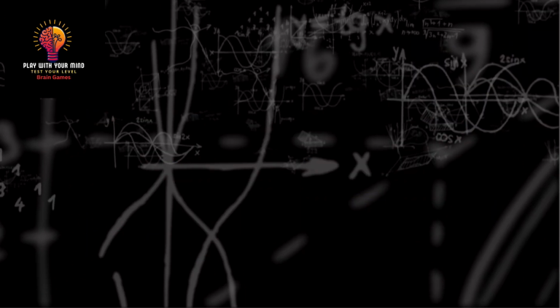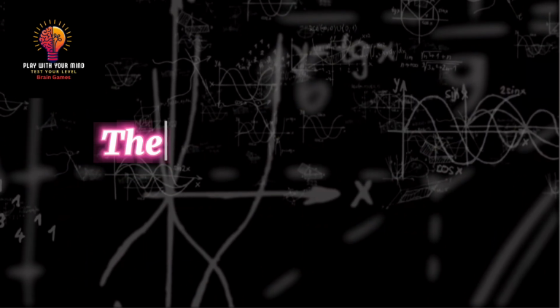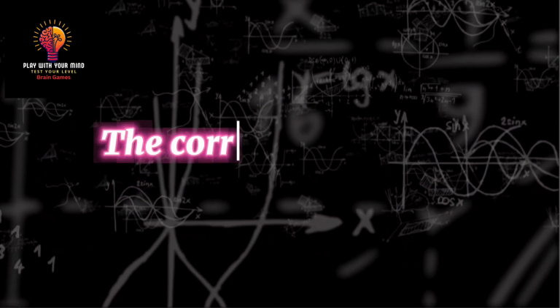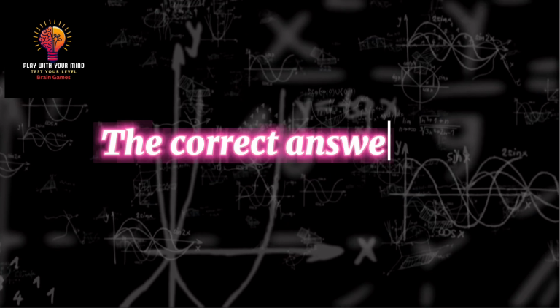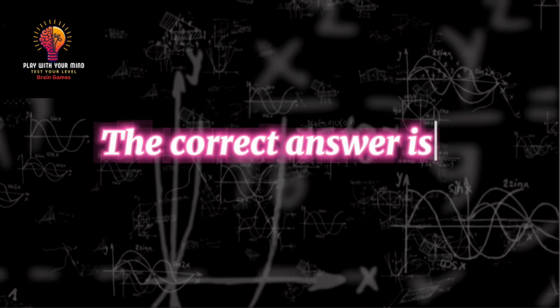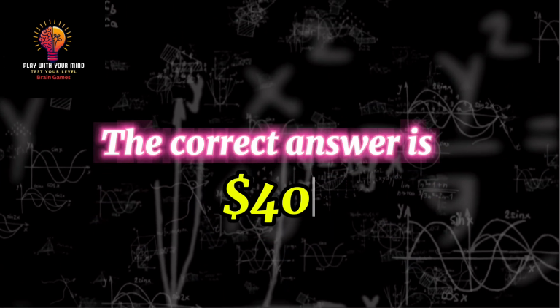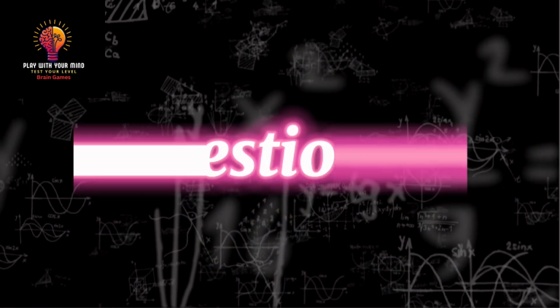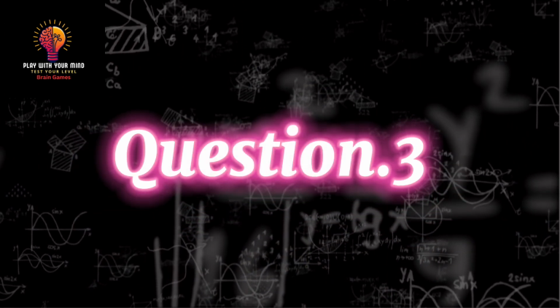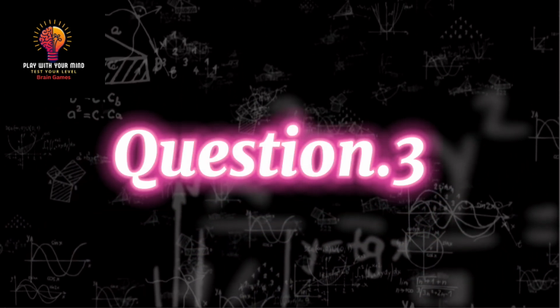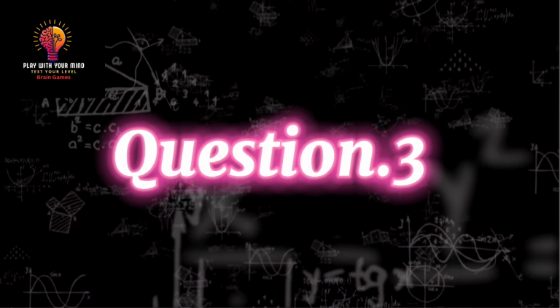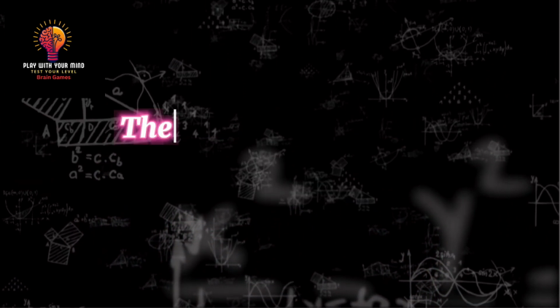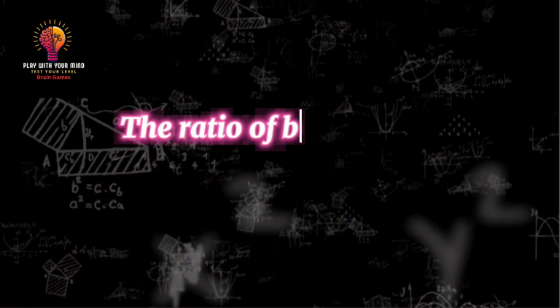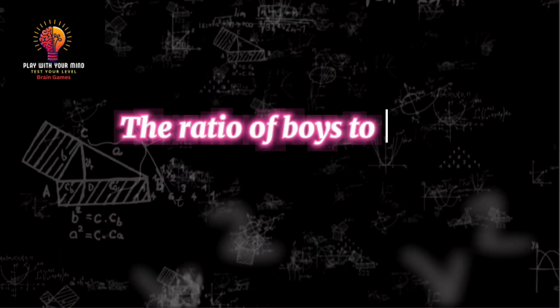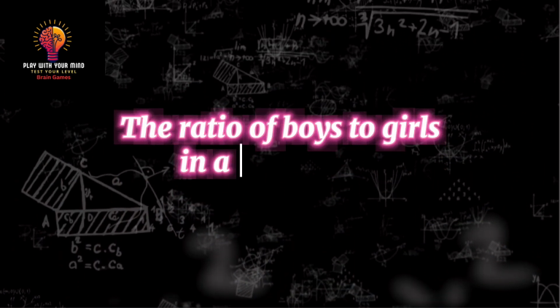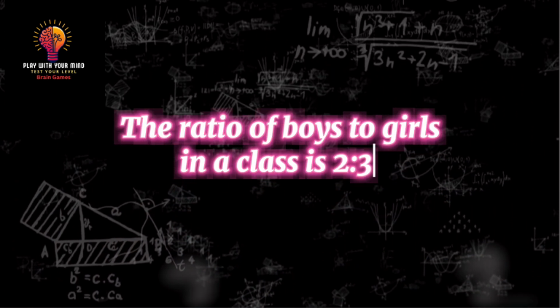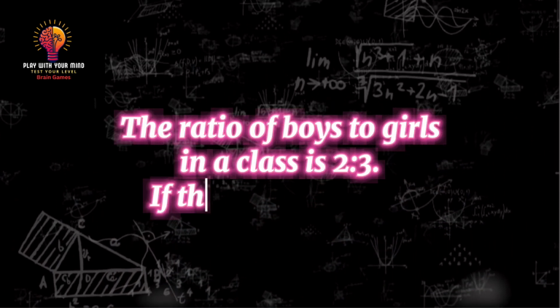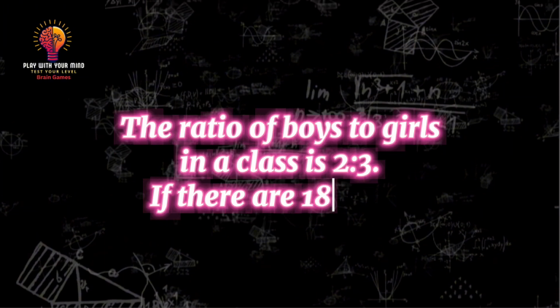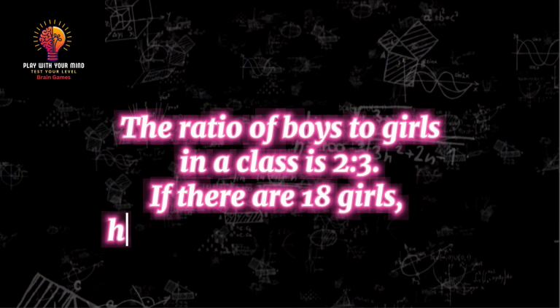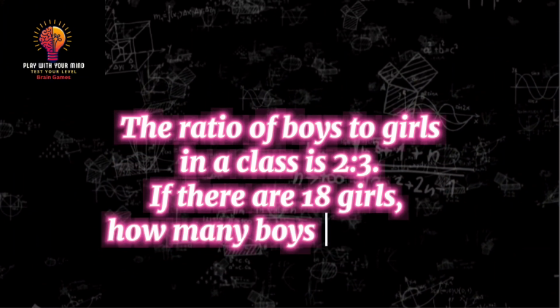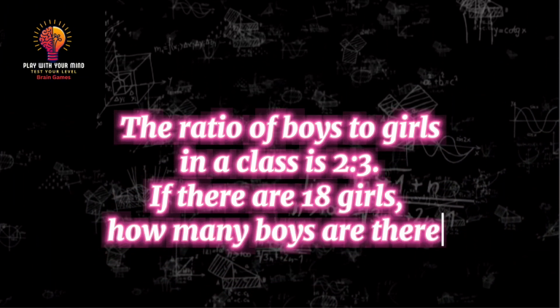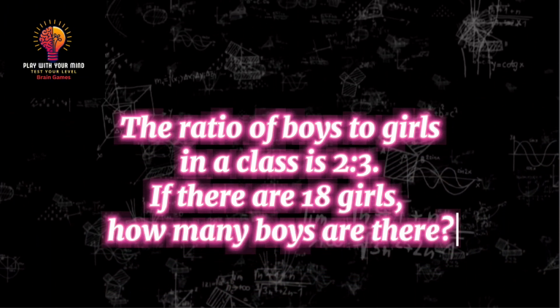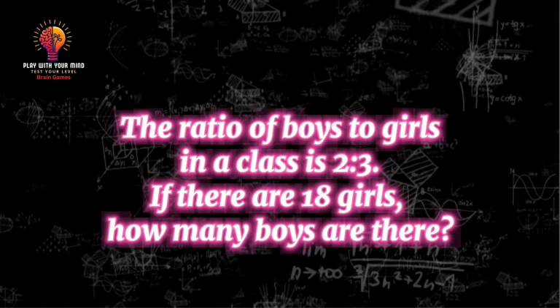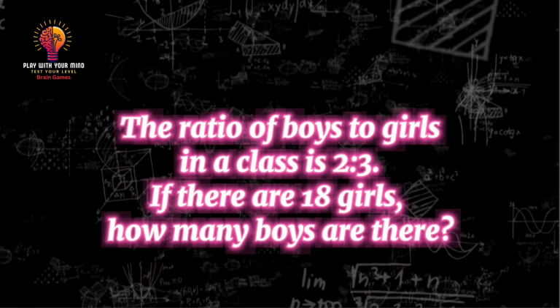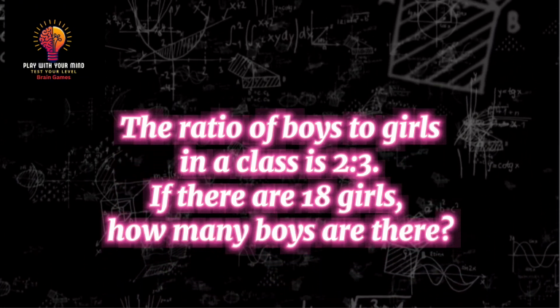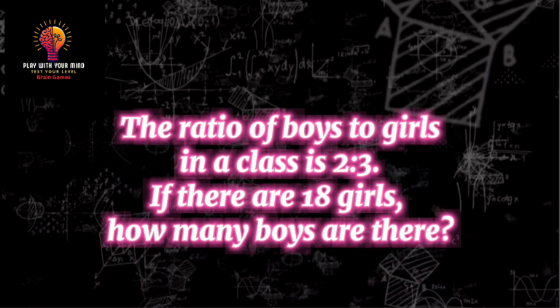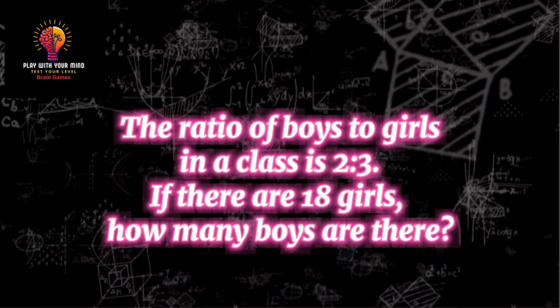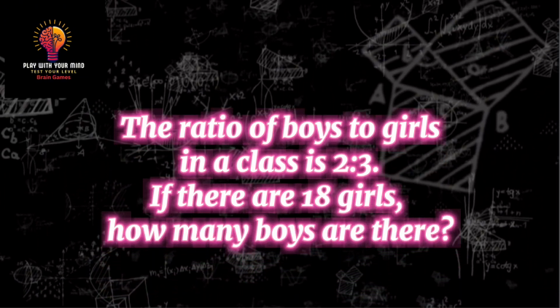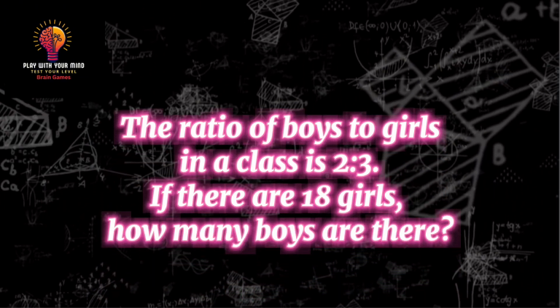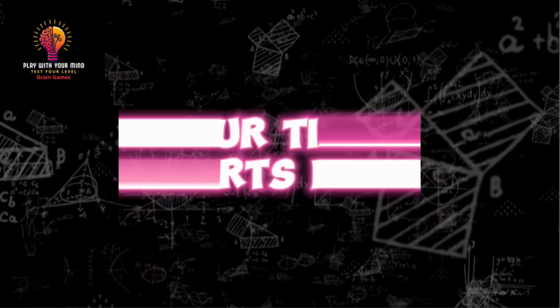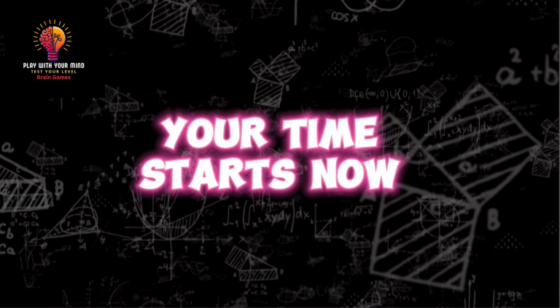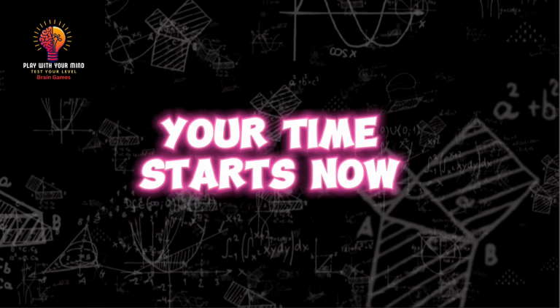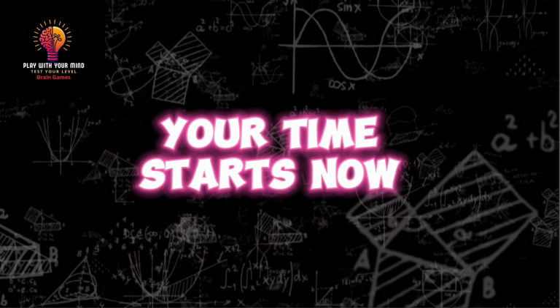The correct answer is 40. Question 3: The ratio of boys to girls in a class is 2 to 3. If there are 18 girls, how many boys are there? Your time starts now.